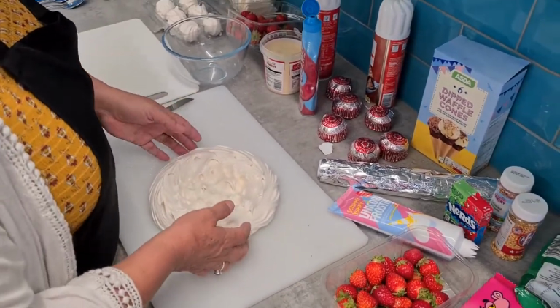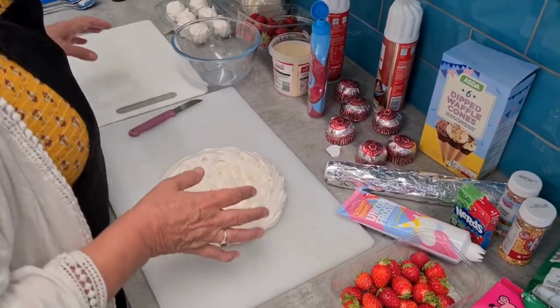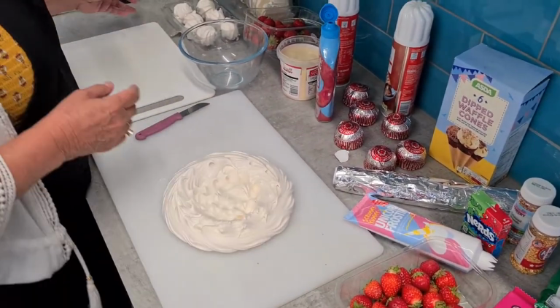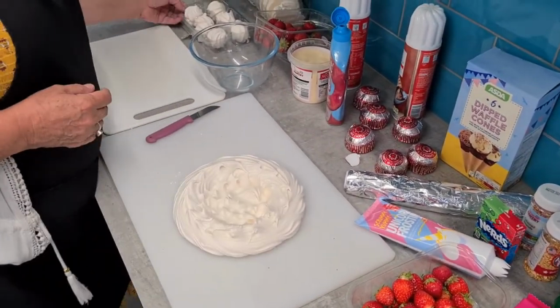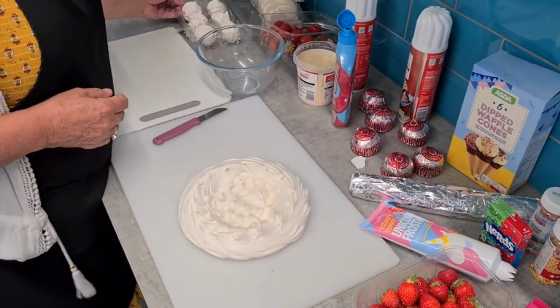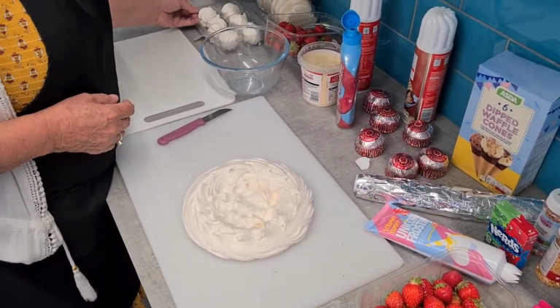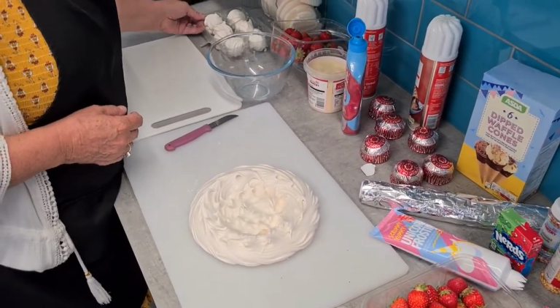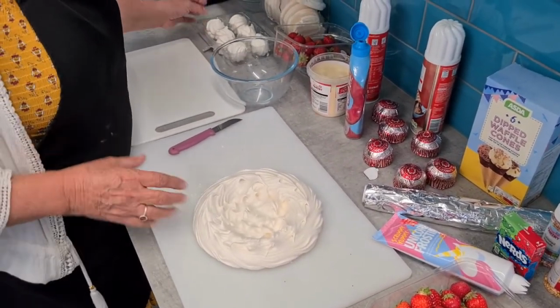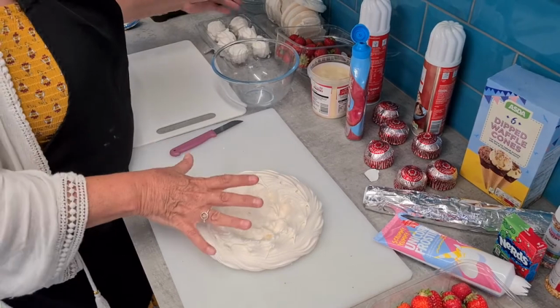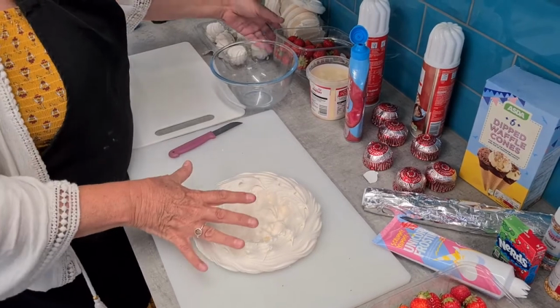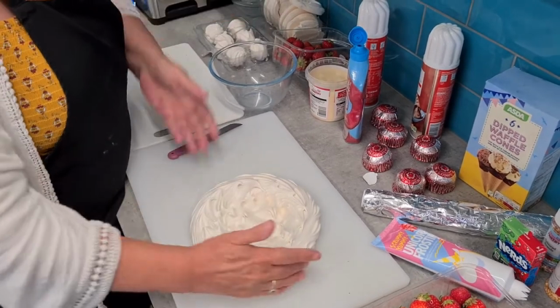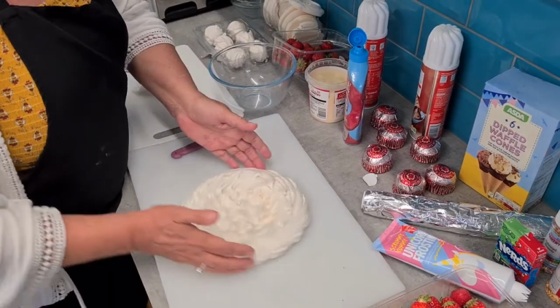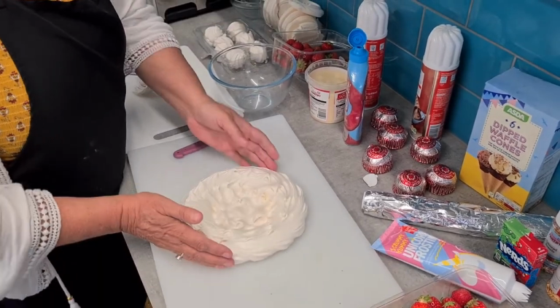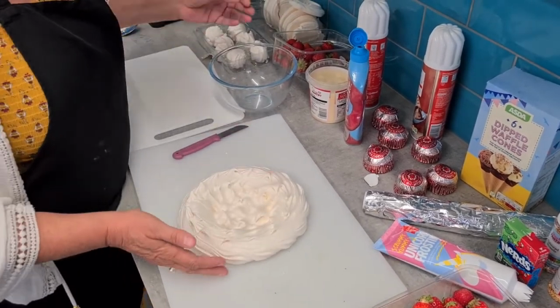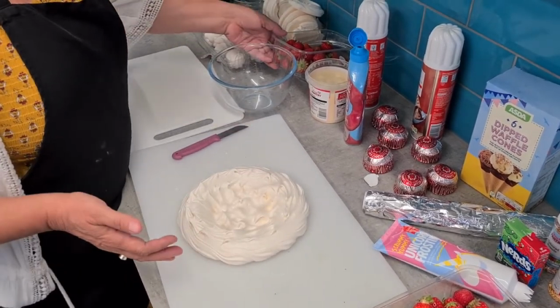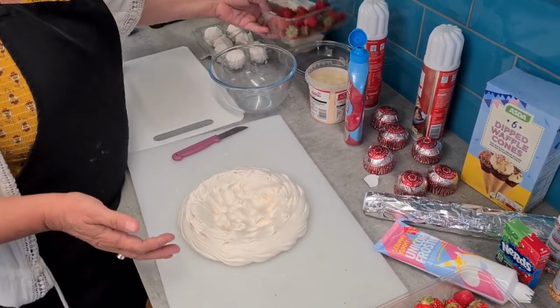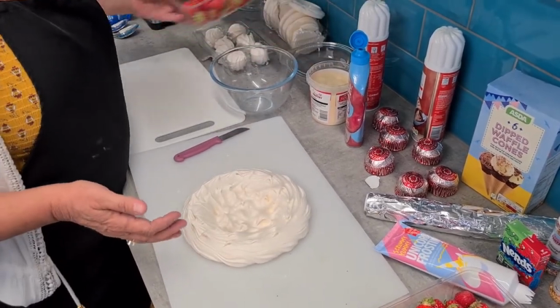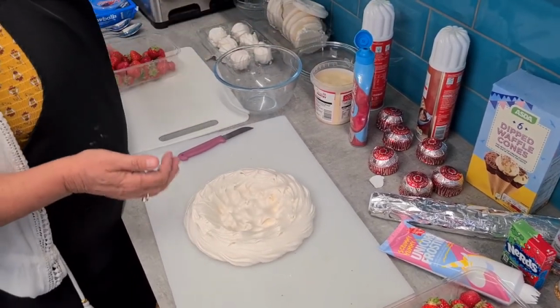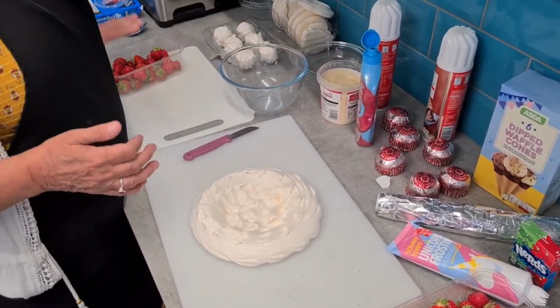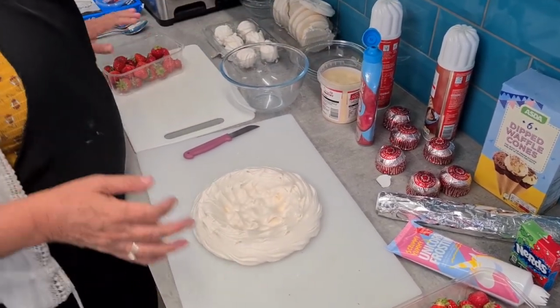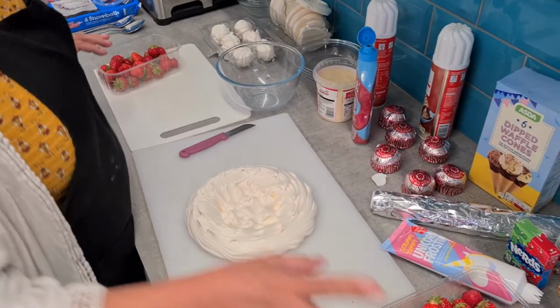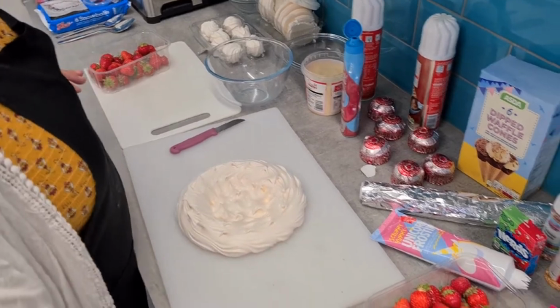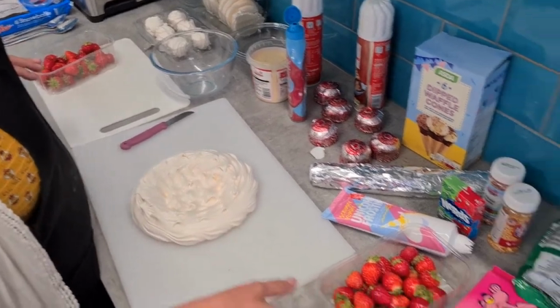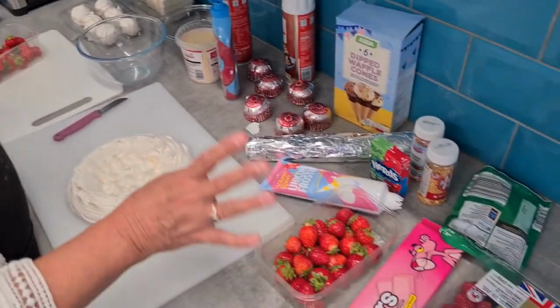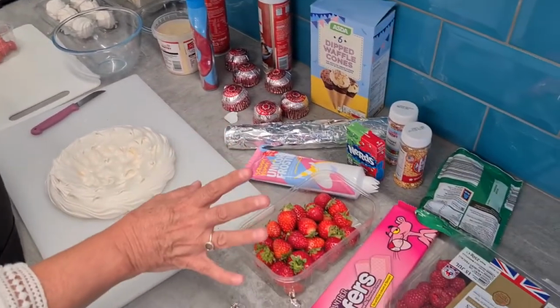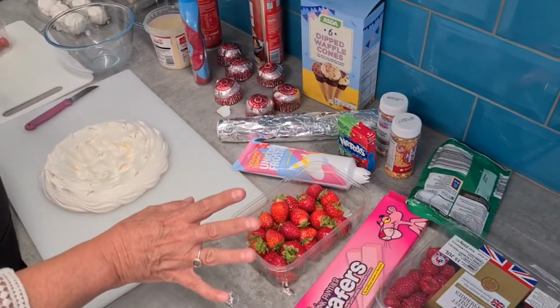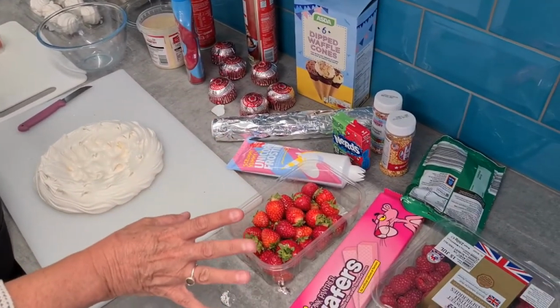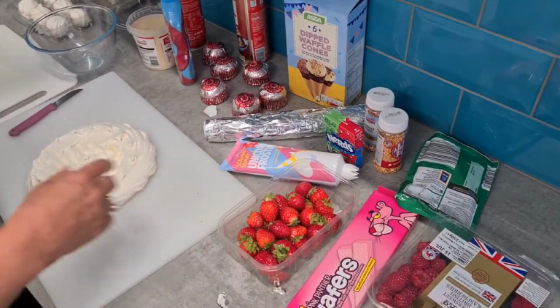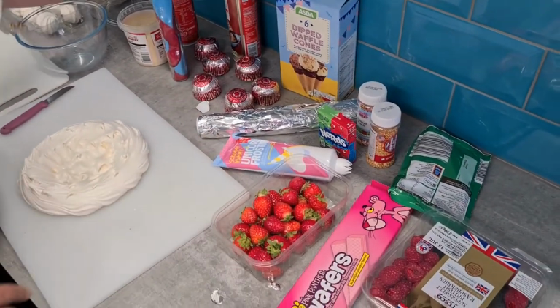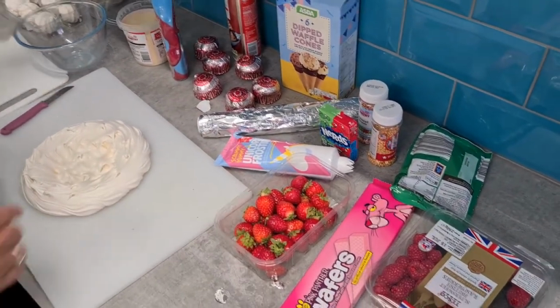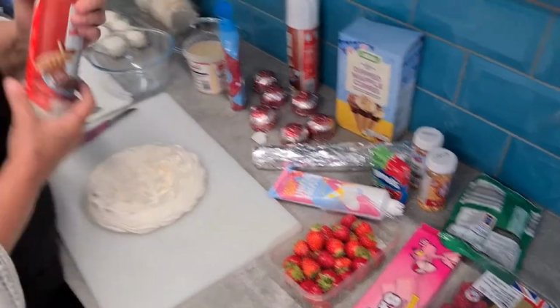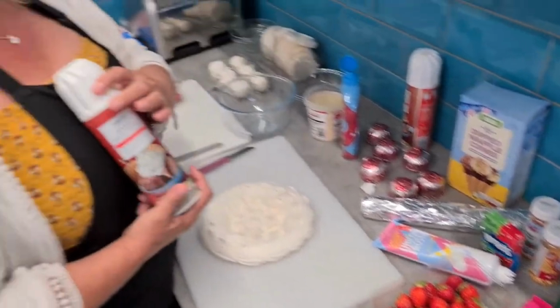So as you can see, I've got little meringues, a large meringue that's going to be the base. I've got fresh strawberries, raspberries, sprinkles, and of course squirty cream.